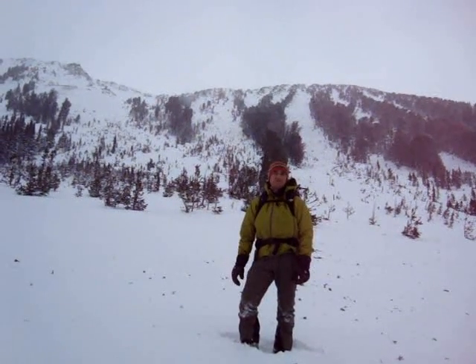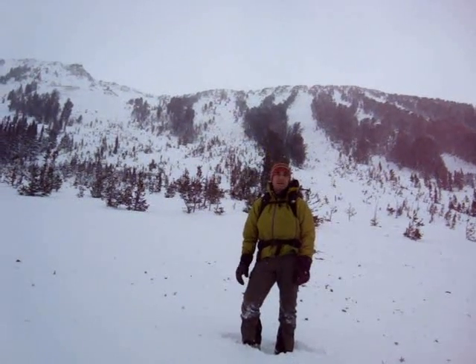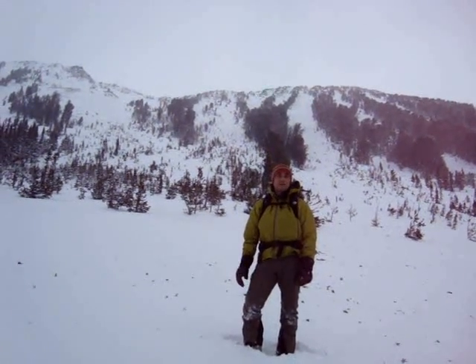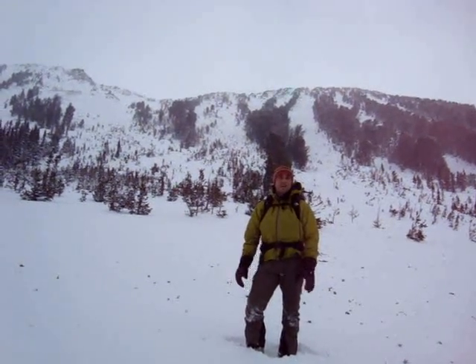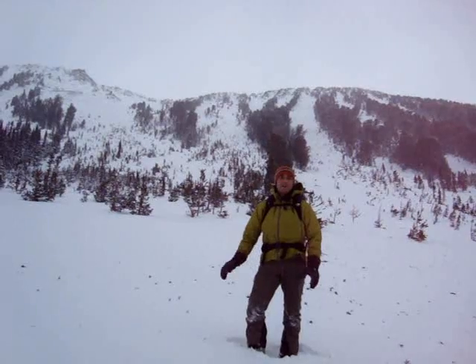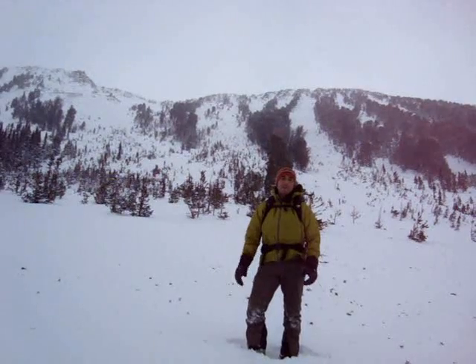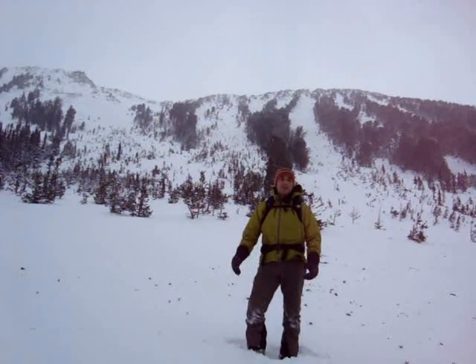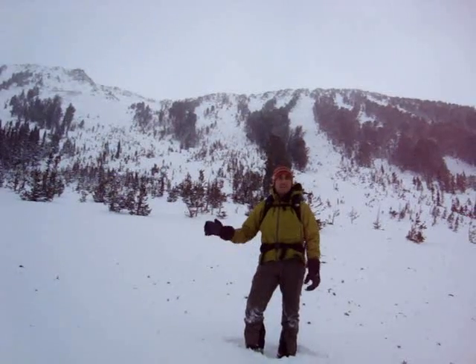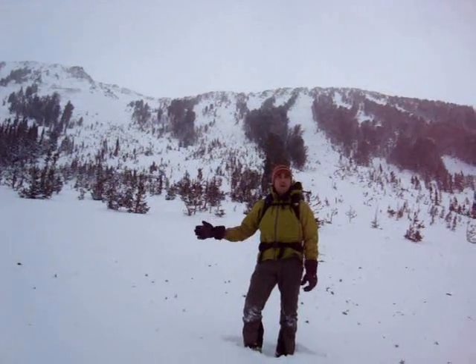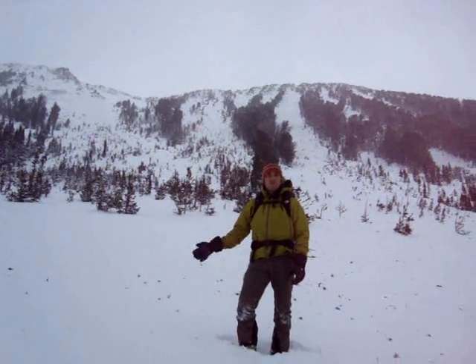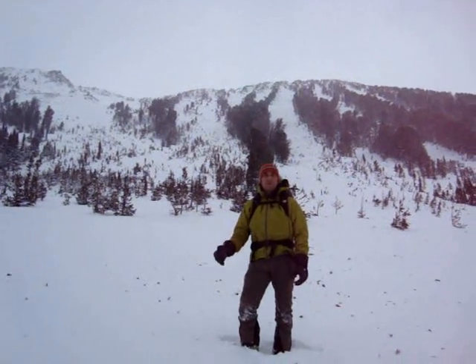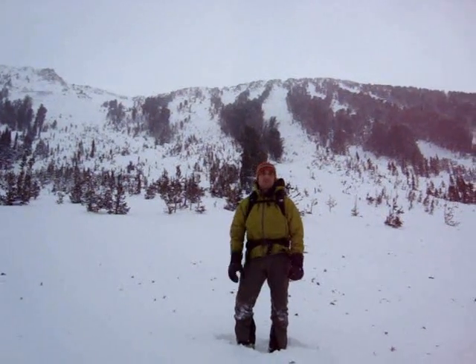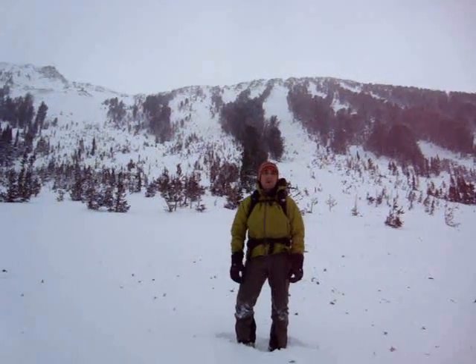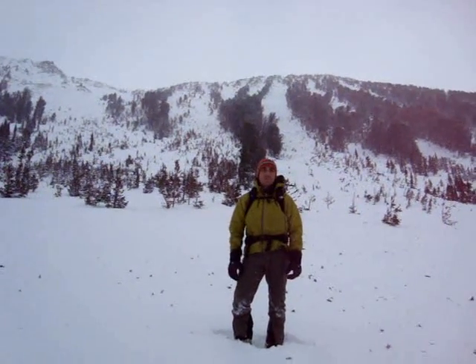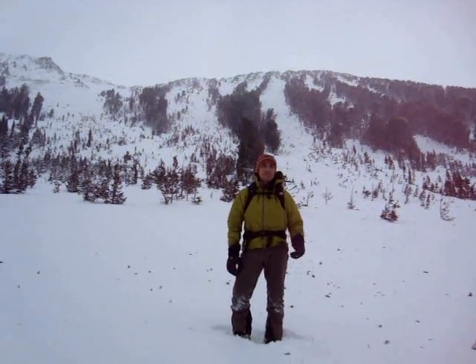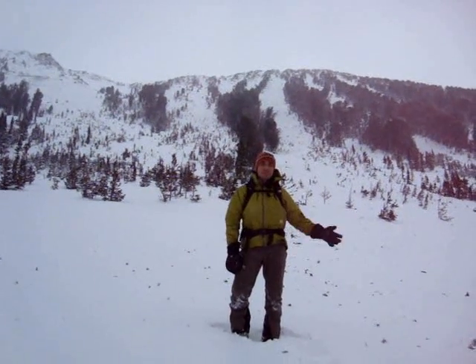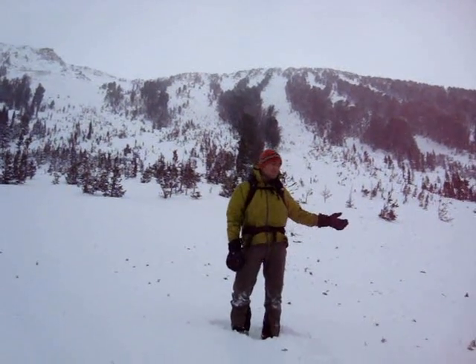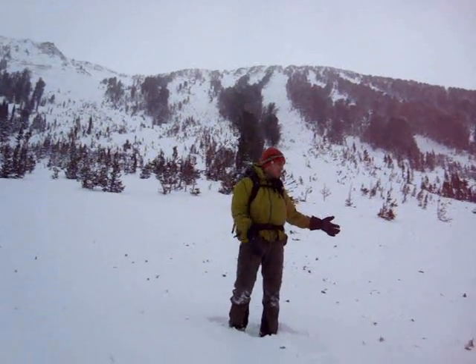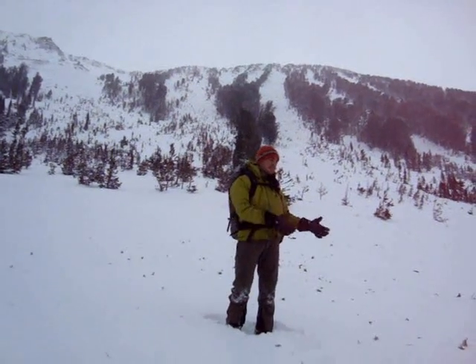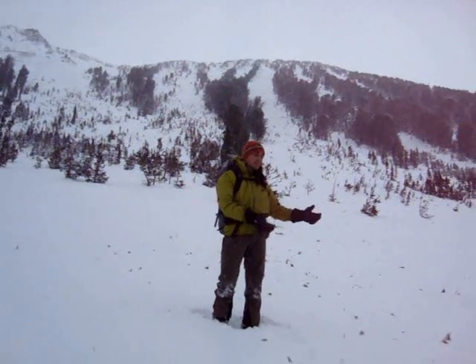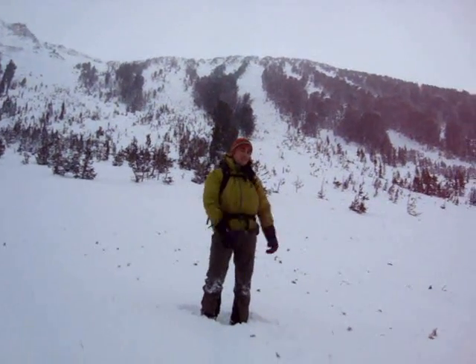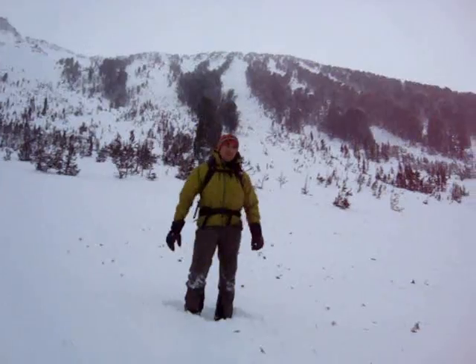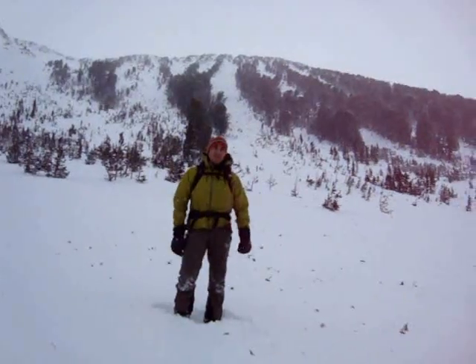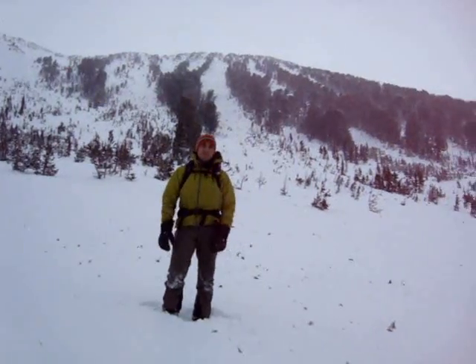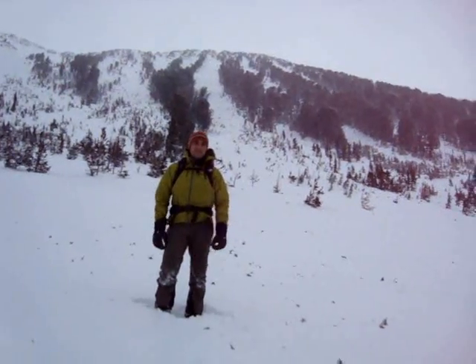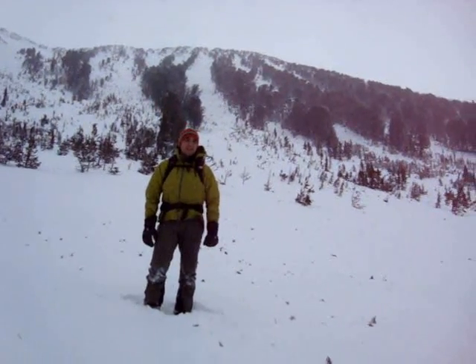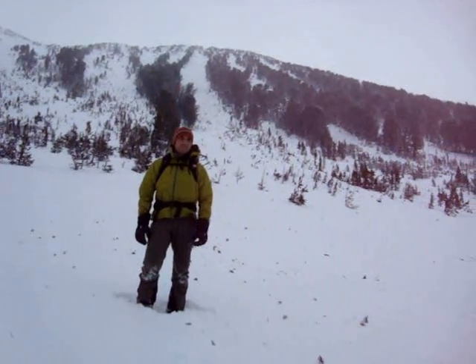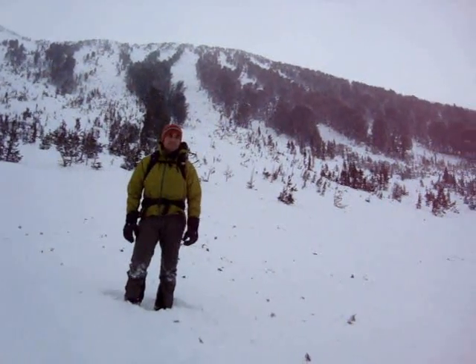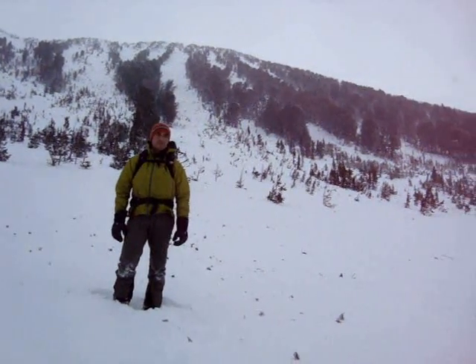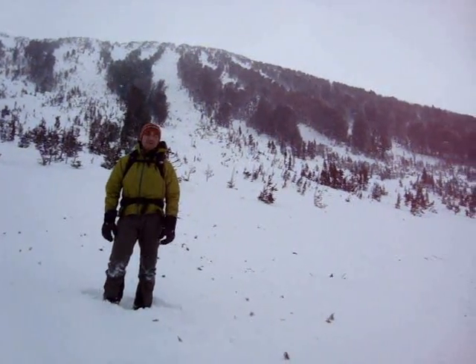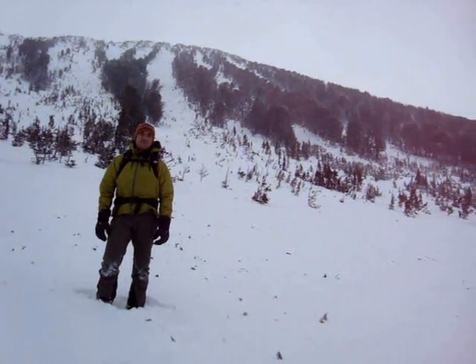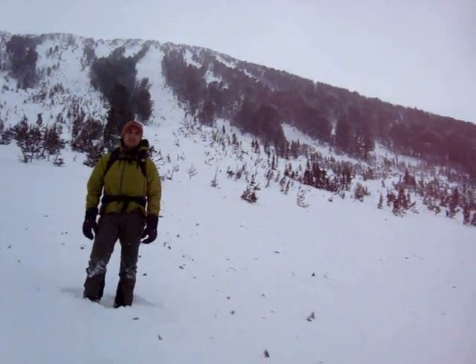We'll see when we get up there. It came down through these small trees behind me and you can see little pieces of the trees littering the slope down here at the toe.